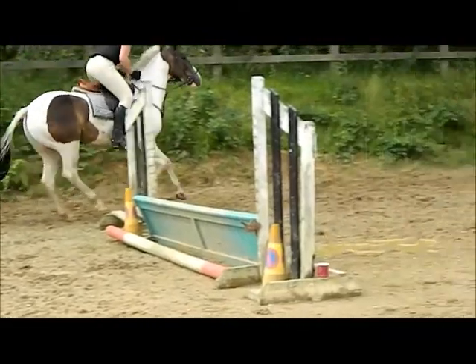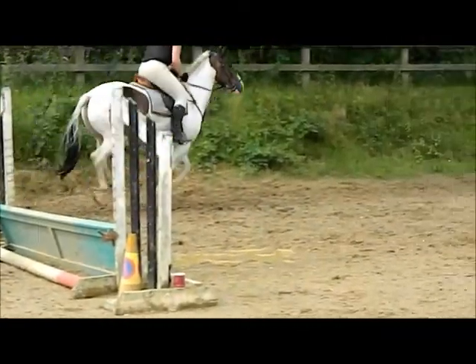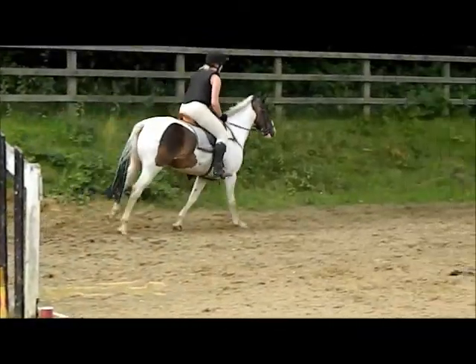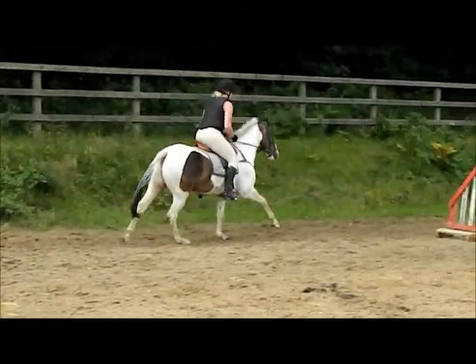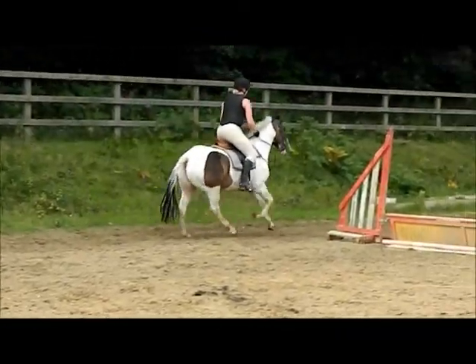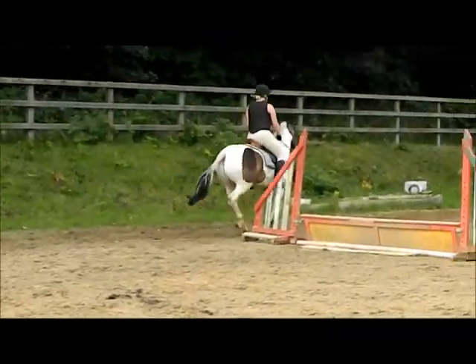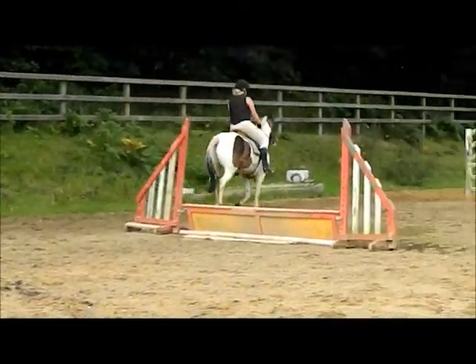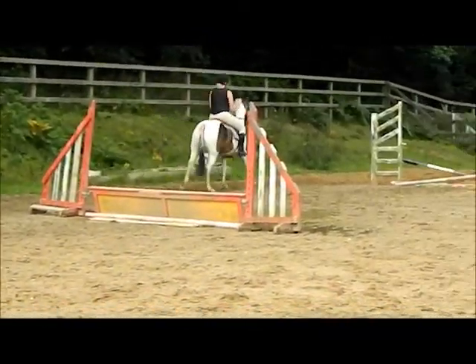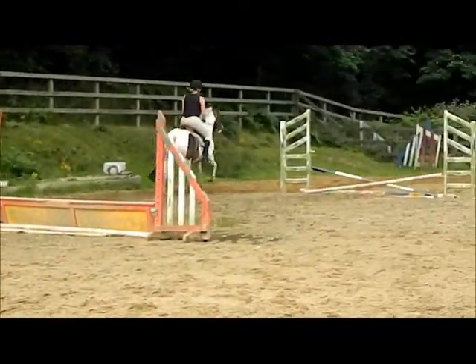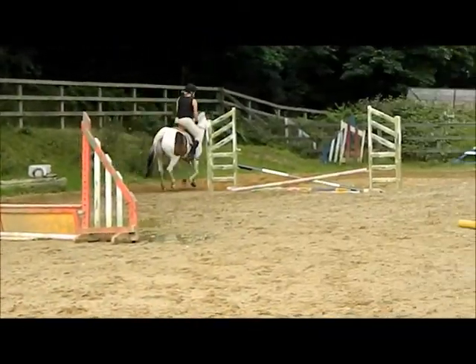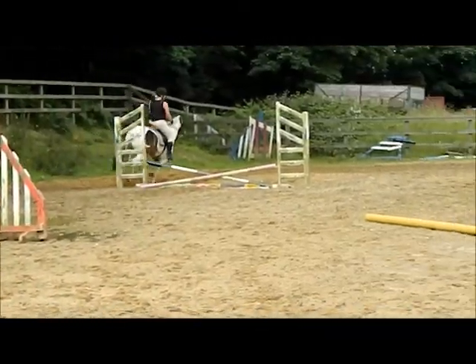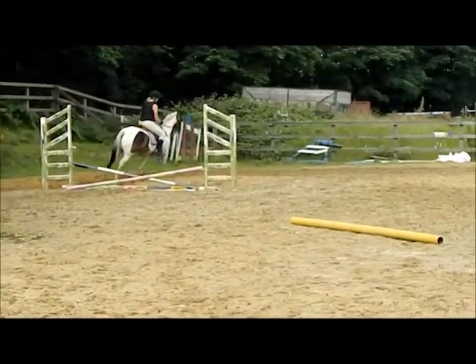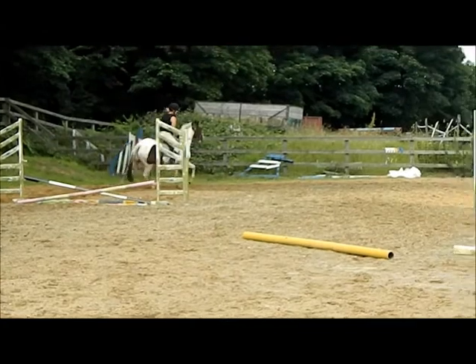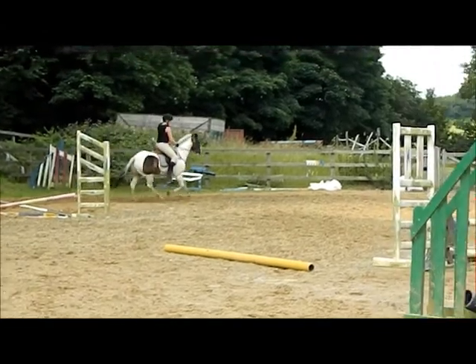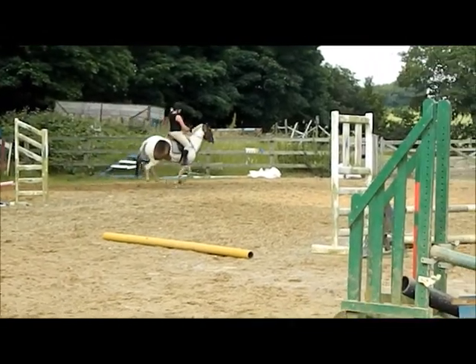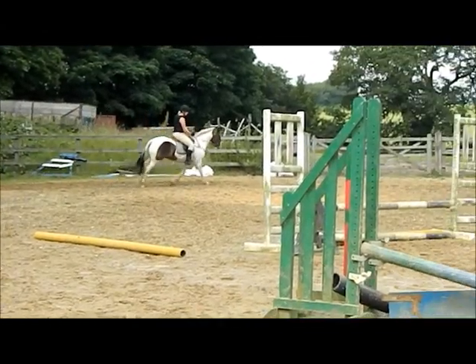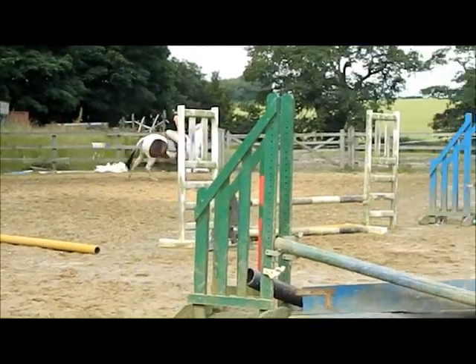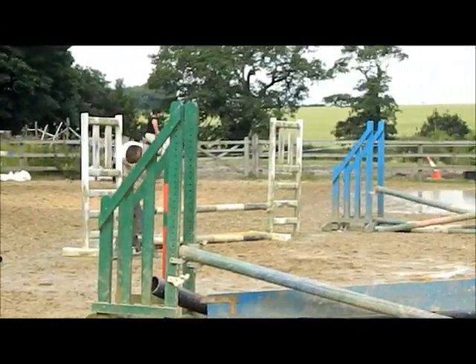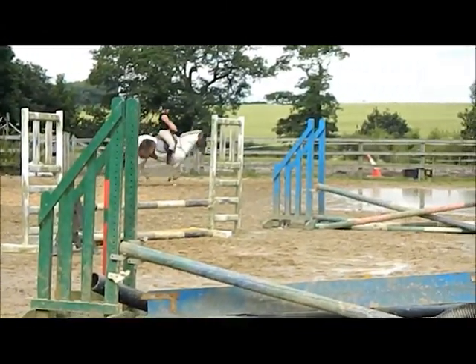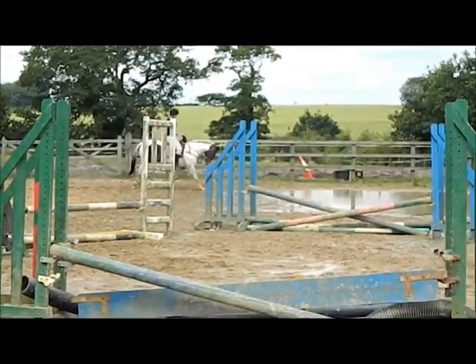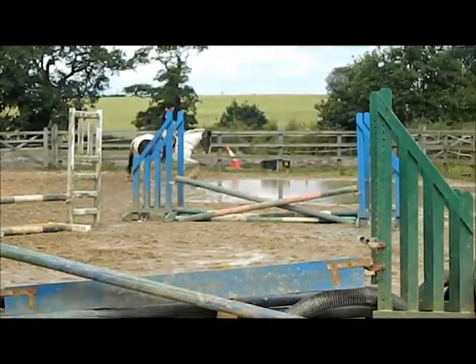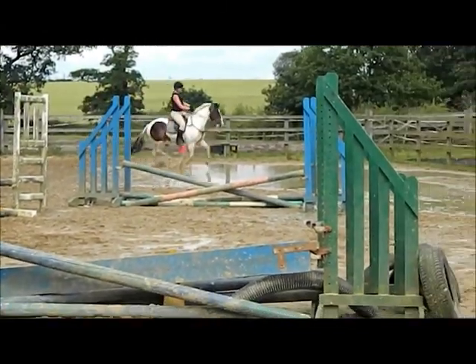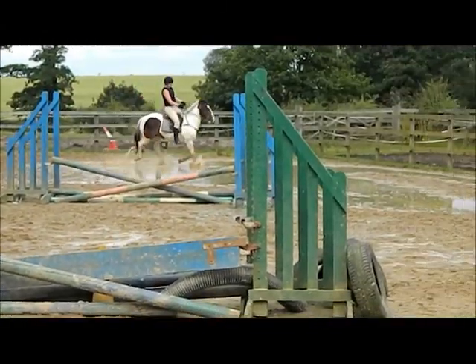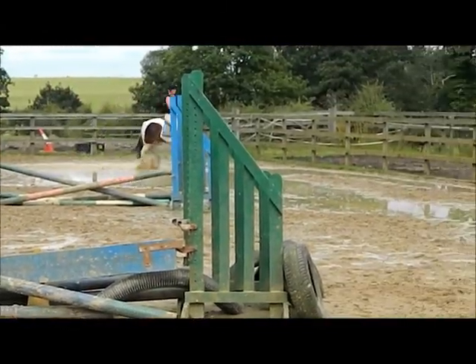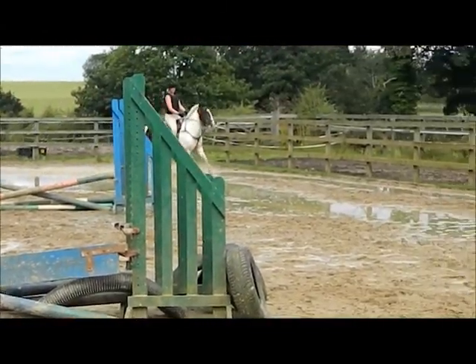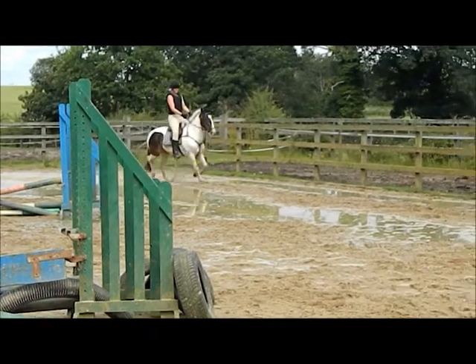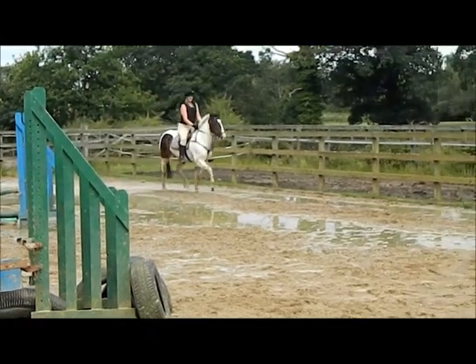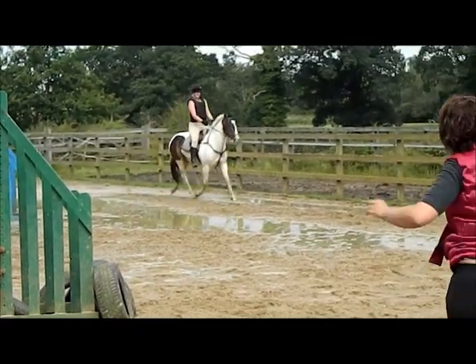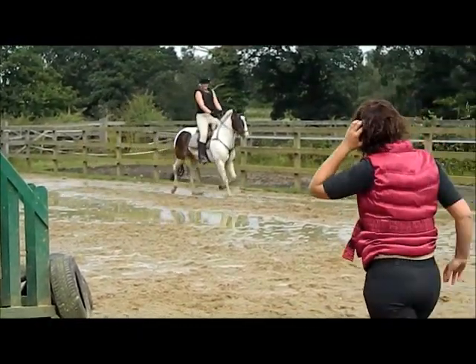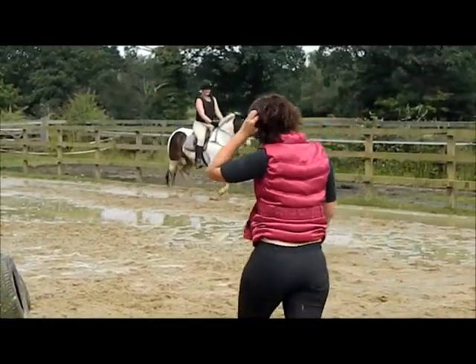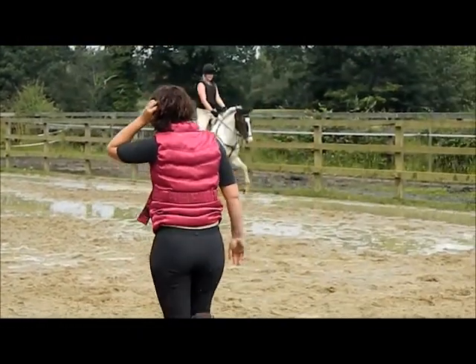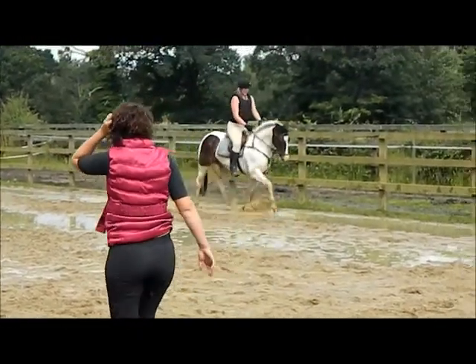Then come back into whatever seat you'd like to. And then when you're ready, bring him back into trot. How did that feel? Good. Good job.